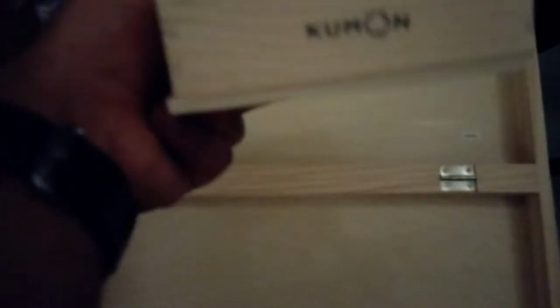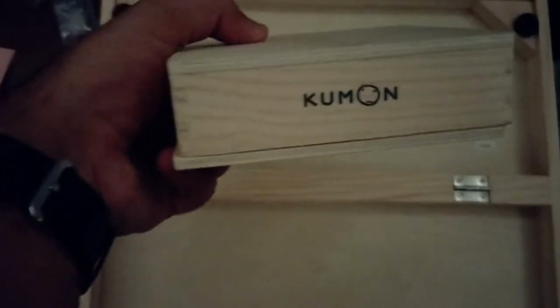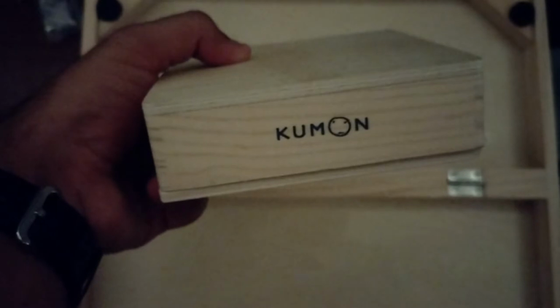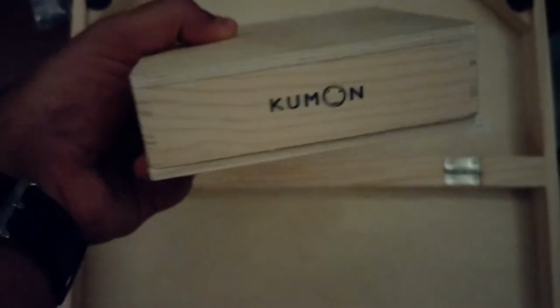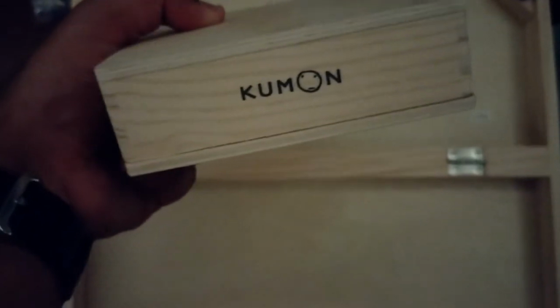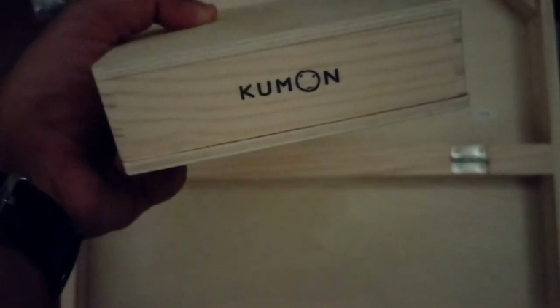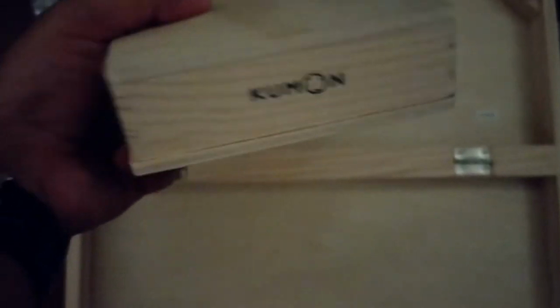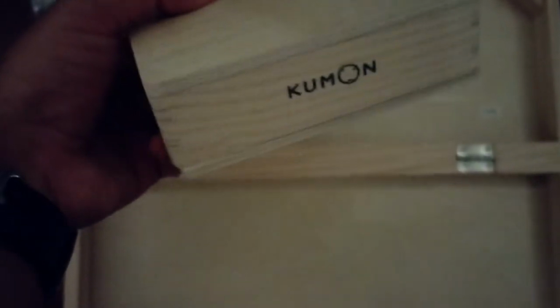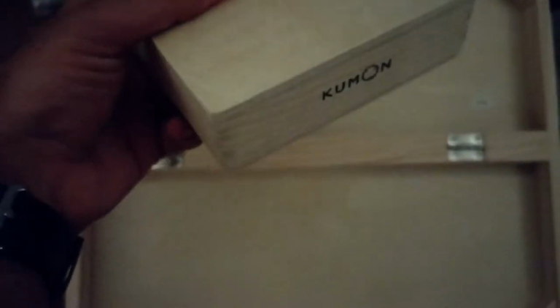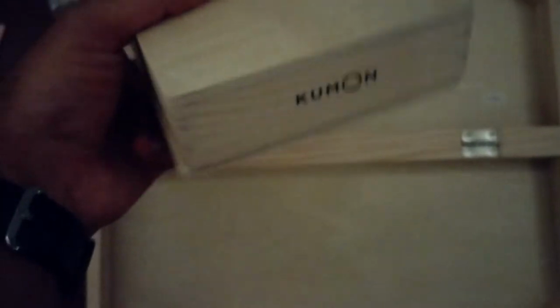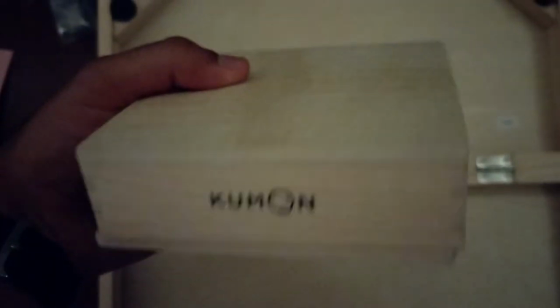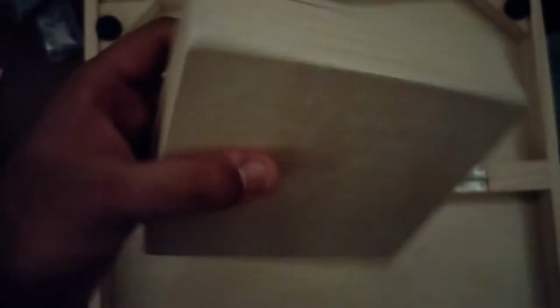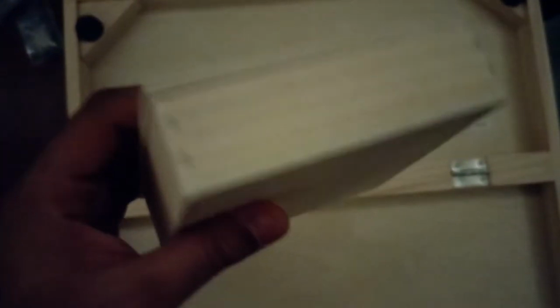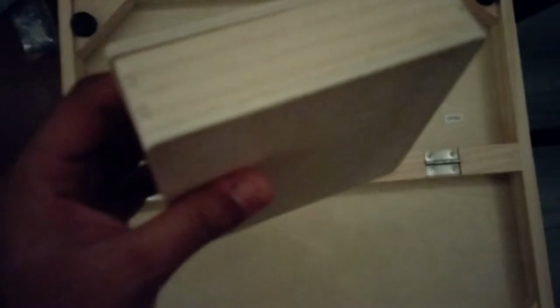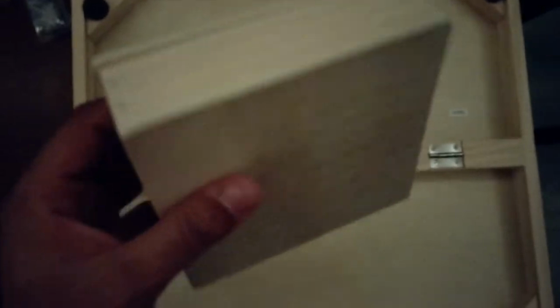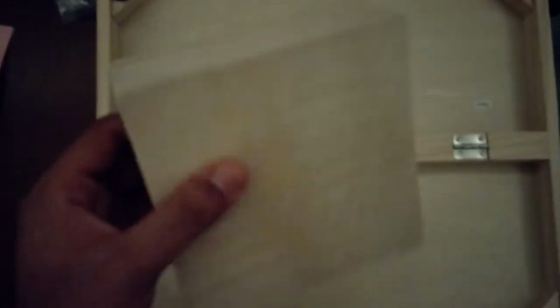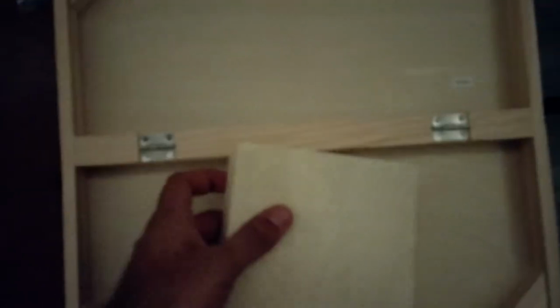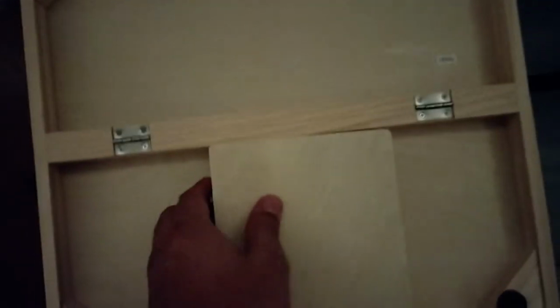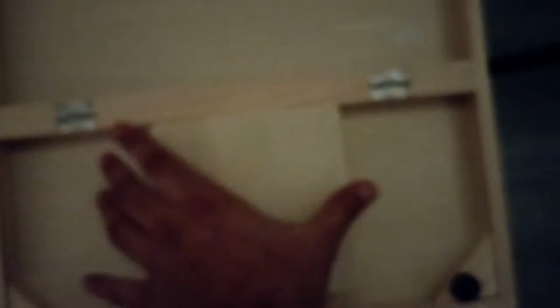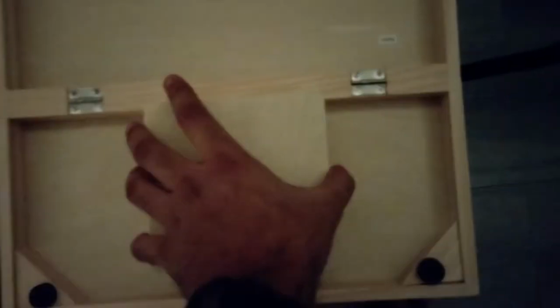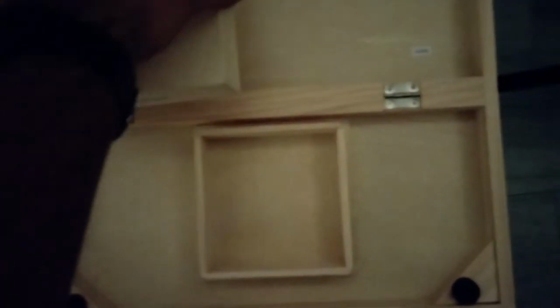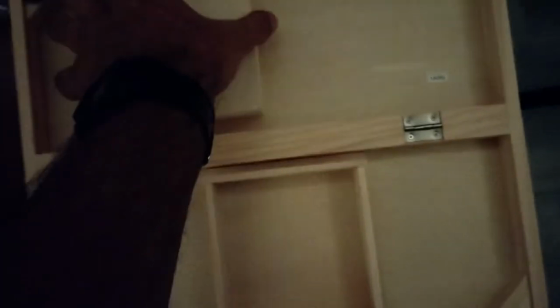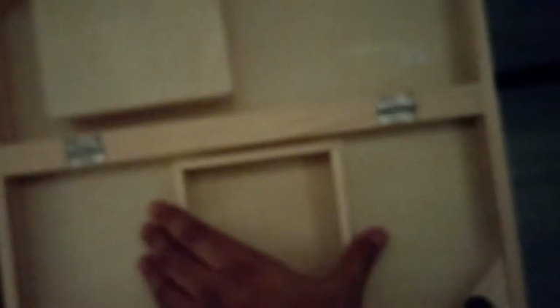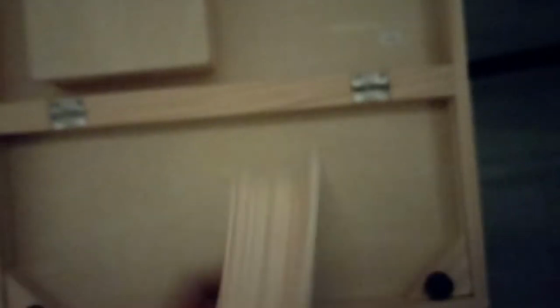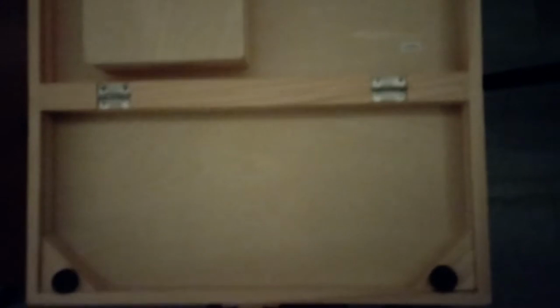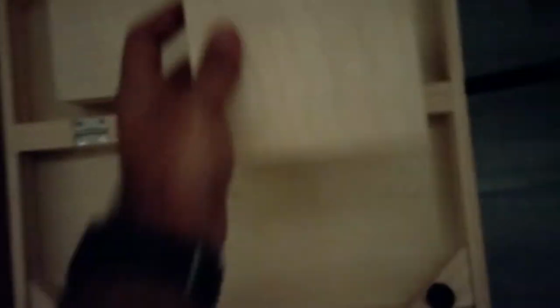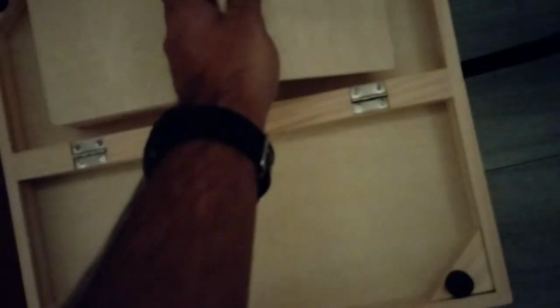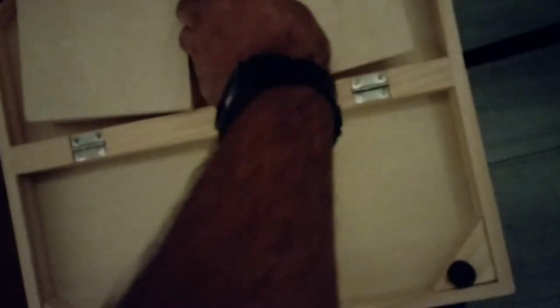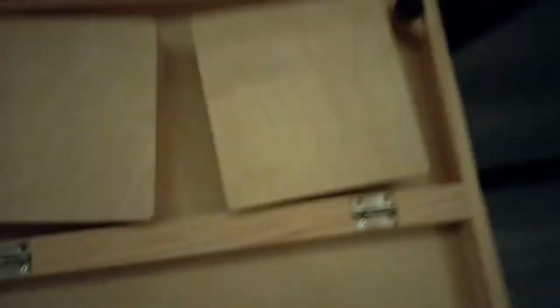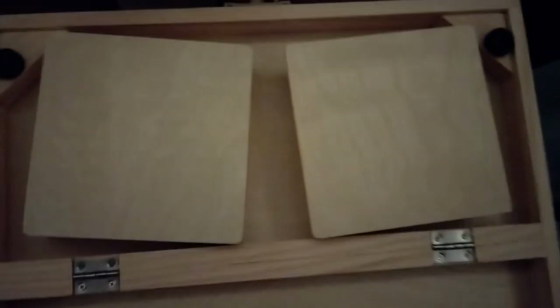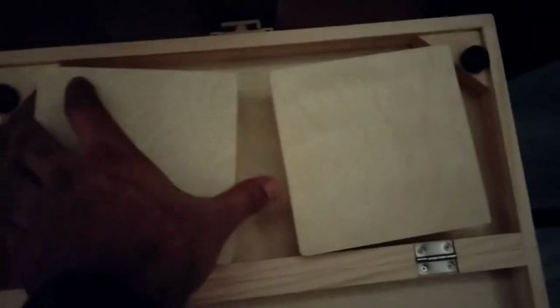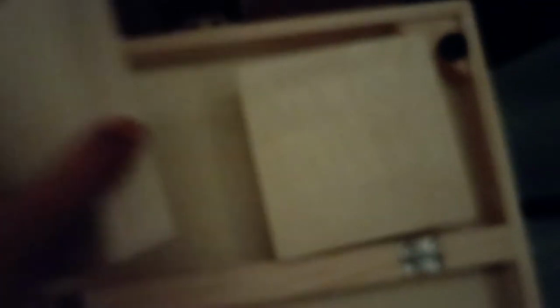So this box piece doesn't really line up well — it kind of rattles around. But it says Kumon inside, which is pretty okay. I guess we just place it like this — boom — you have your two platform things.